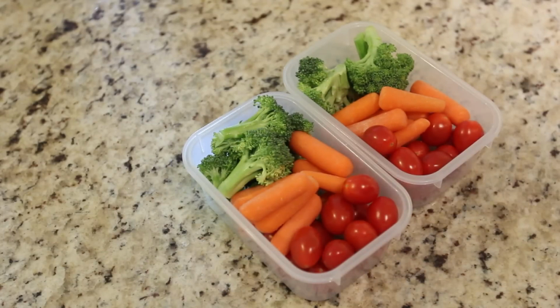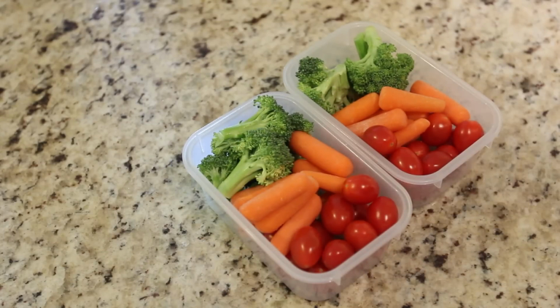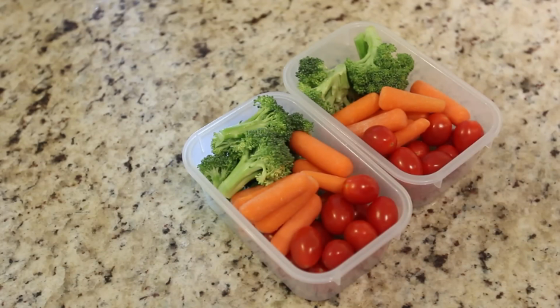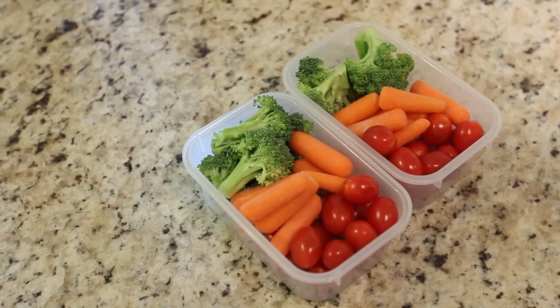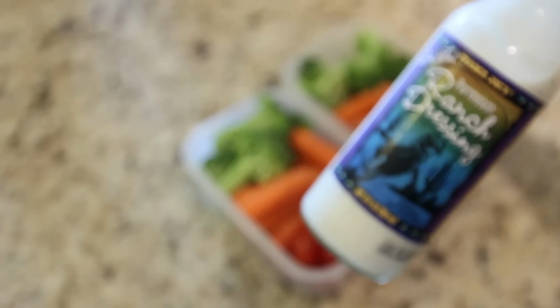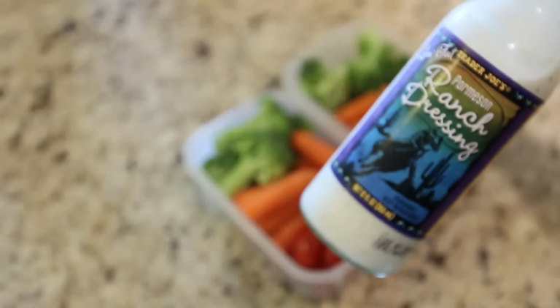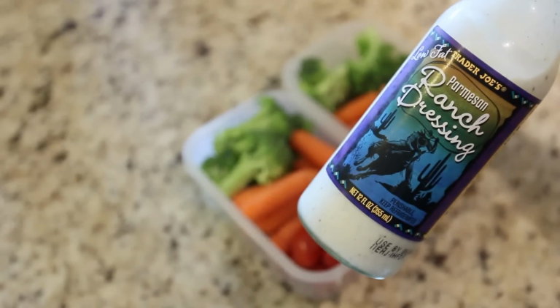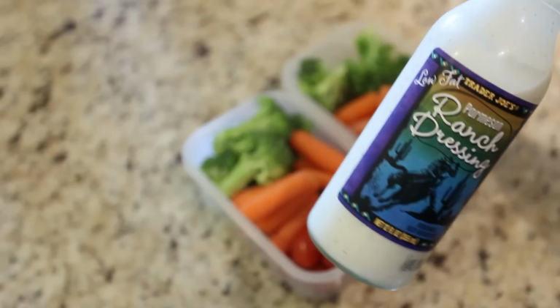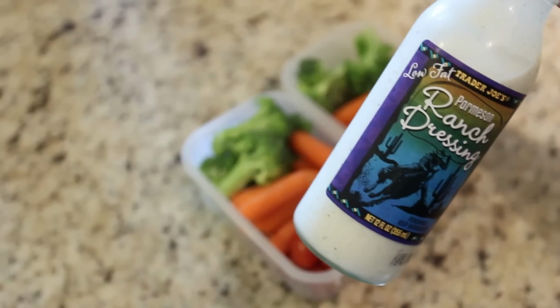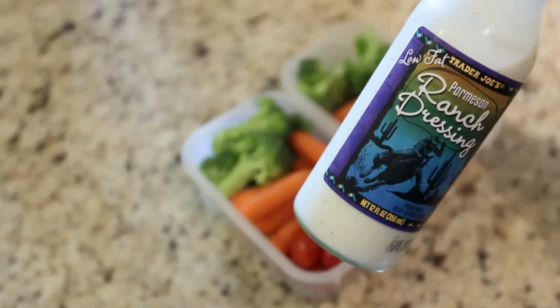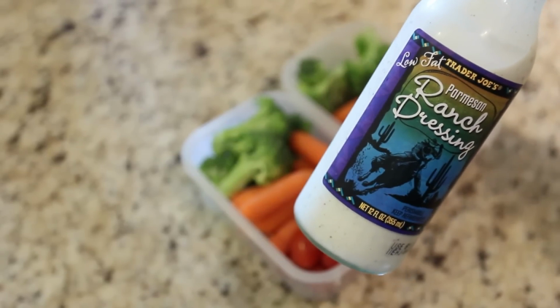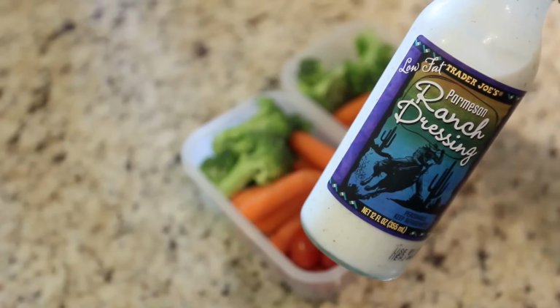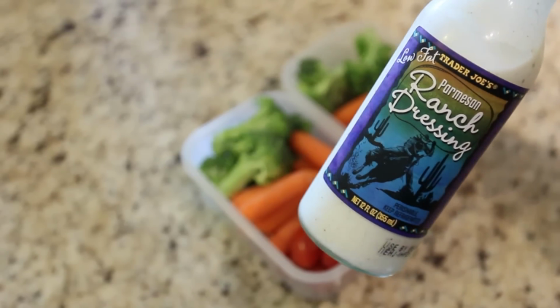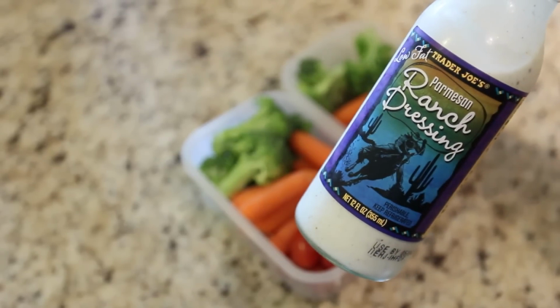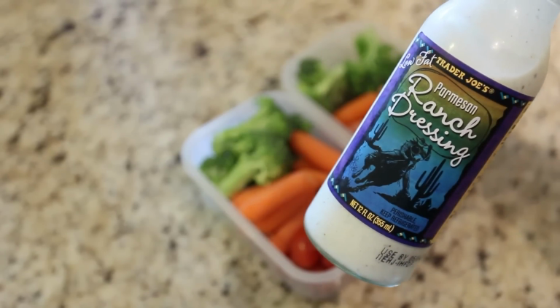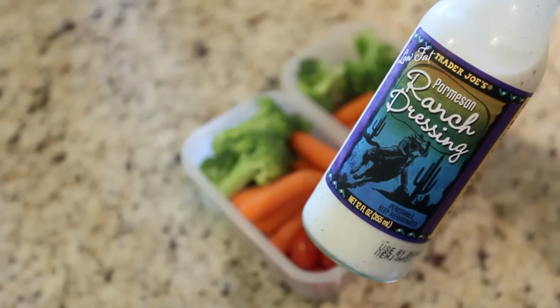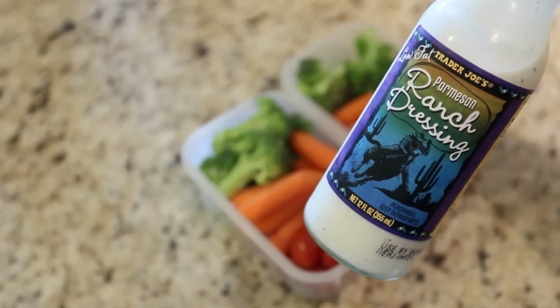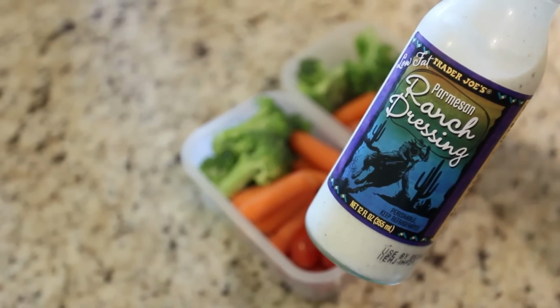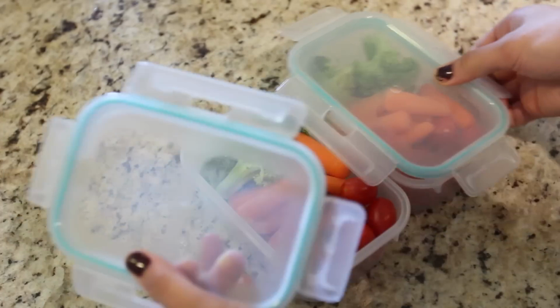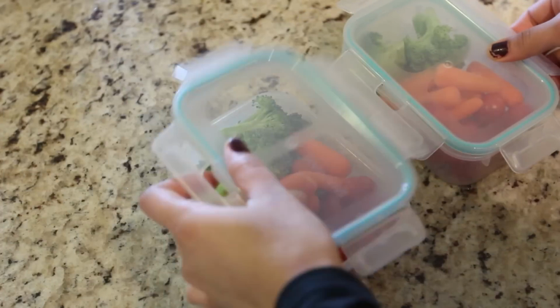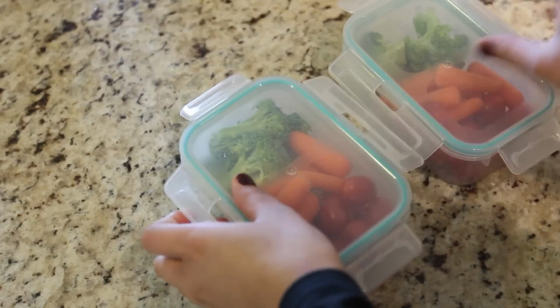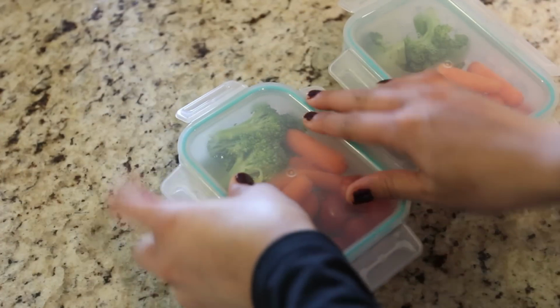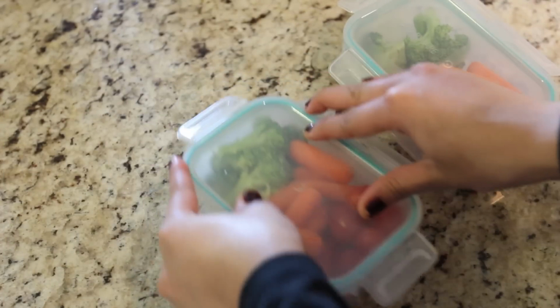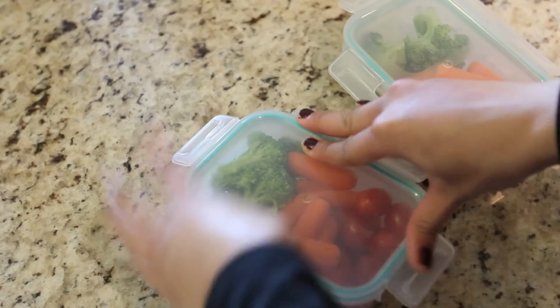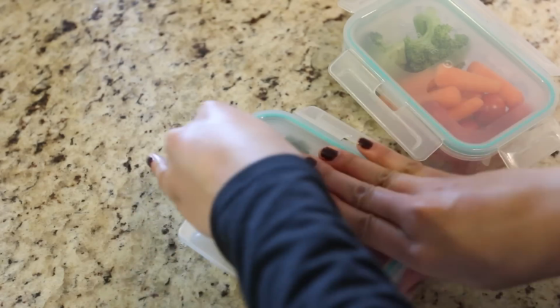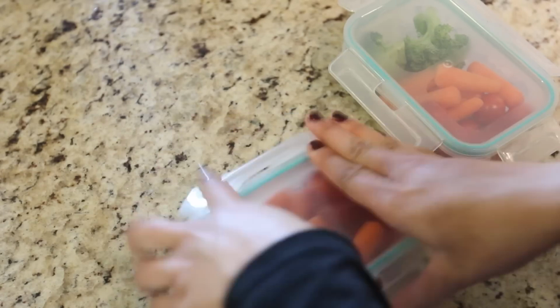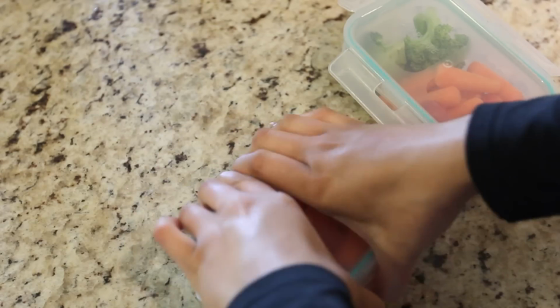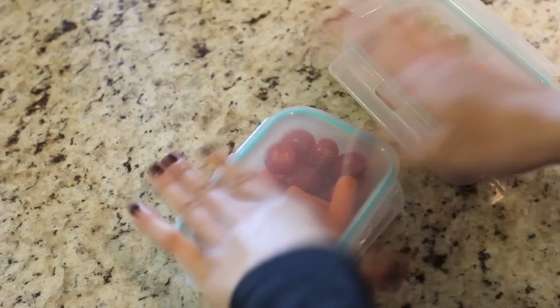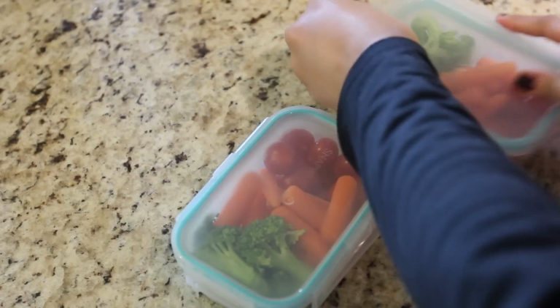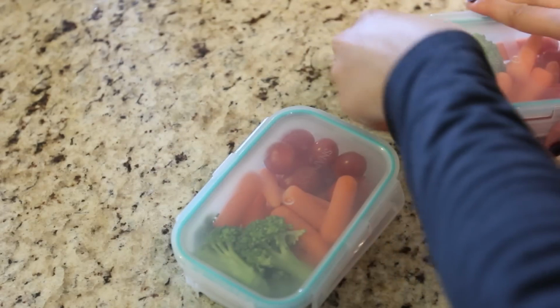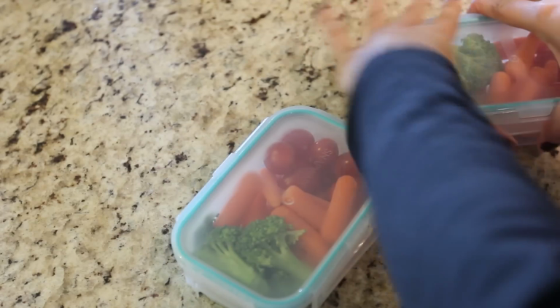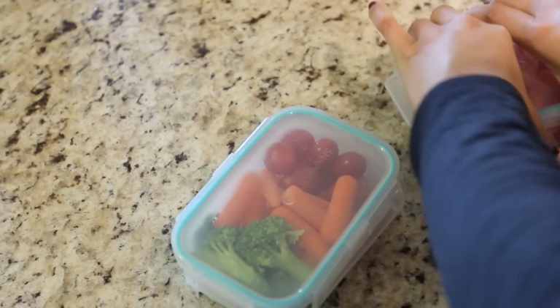Here are some meal and snack options I'm going to be having throughout the week. I love to make these little veggie bowls and stash them in the fridge so I can grab them whenever I want. I have some ranch parmesan dressing here — it's pretty low calorie. They're great snacks to have and you can take them to school or work as well.